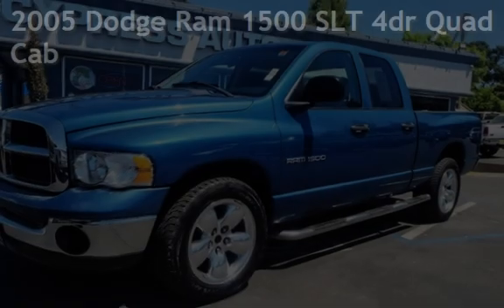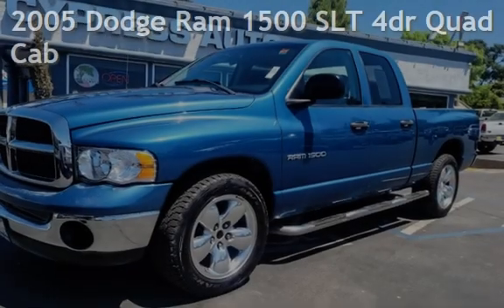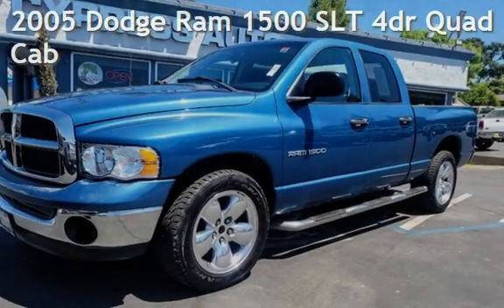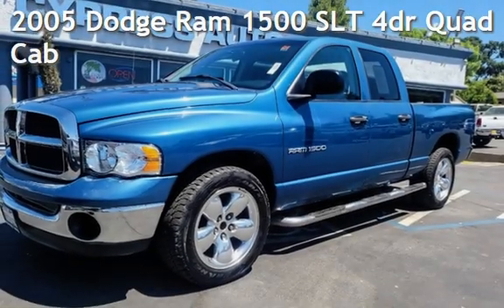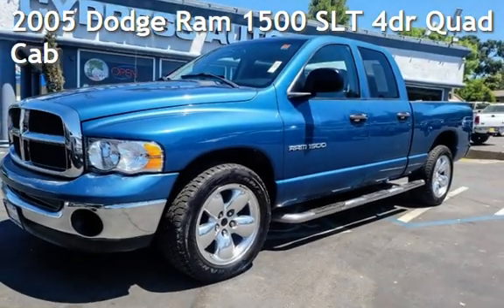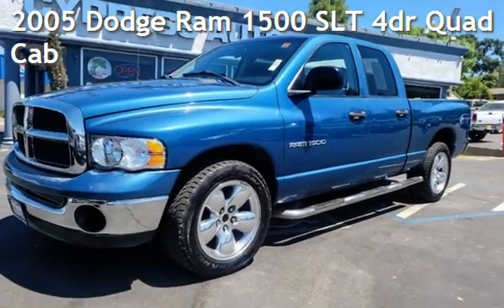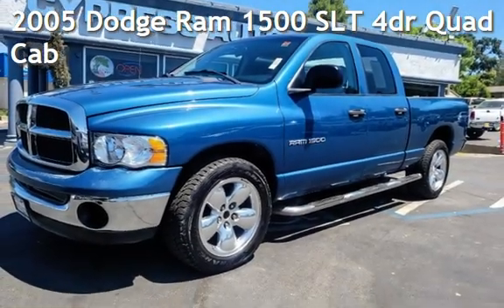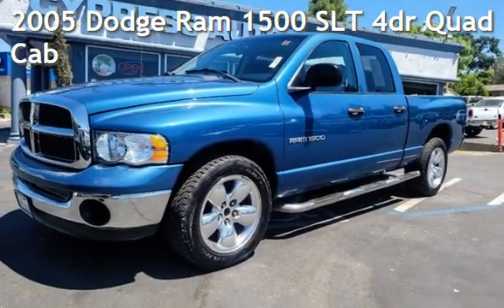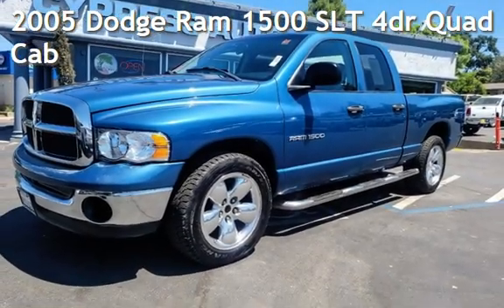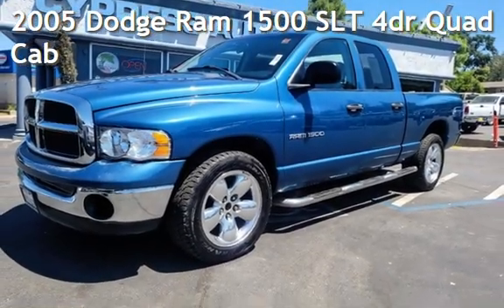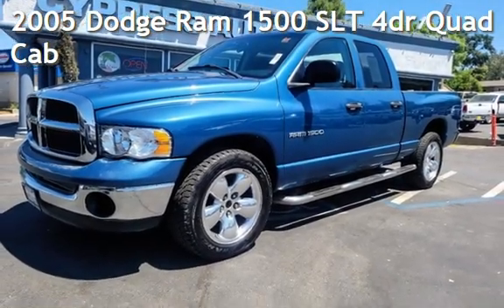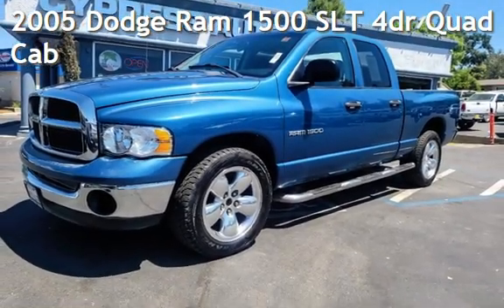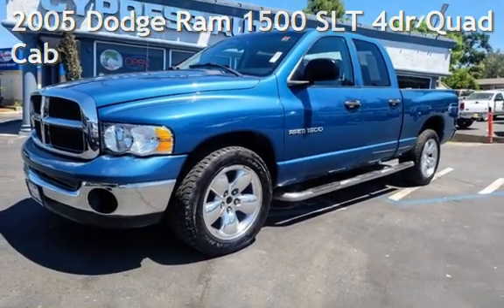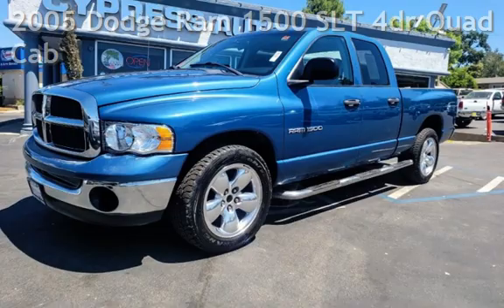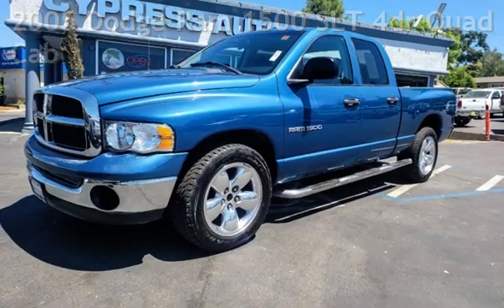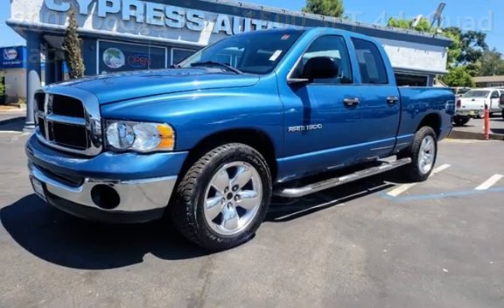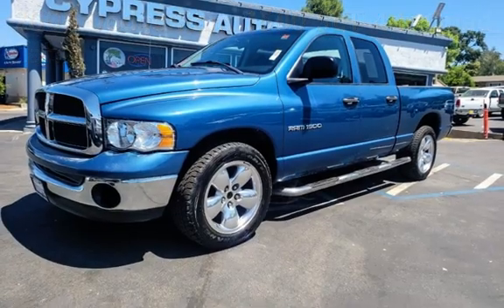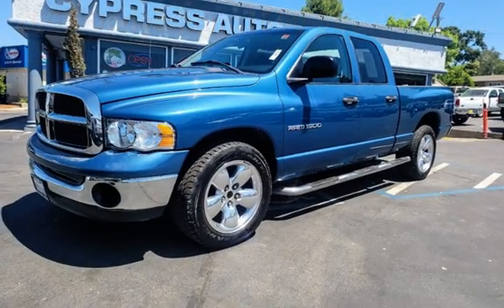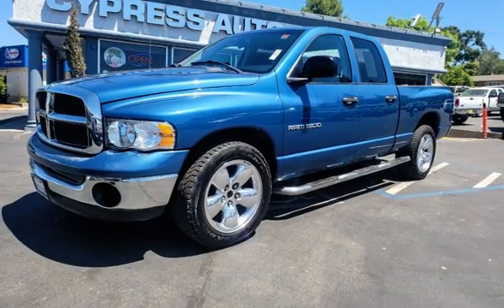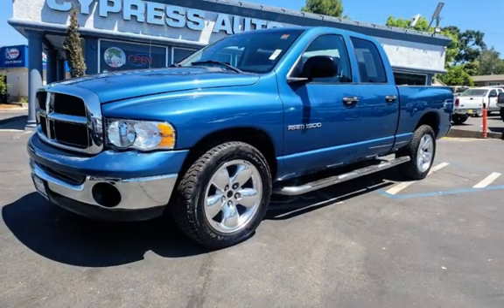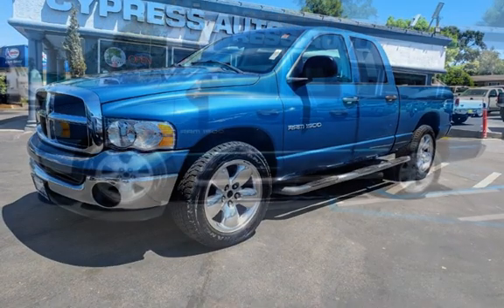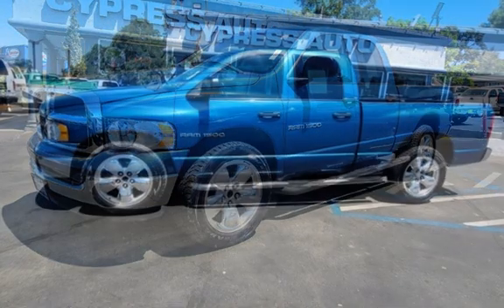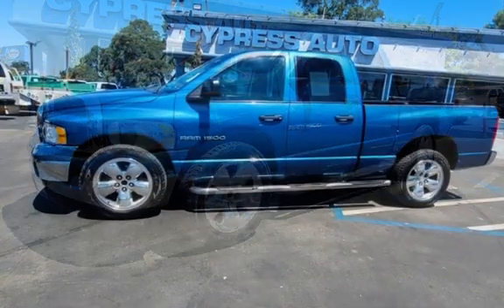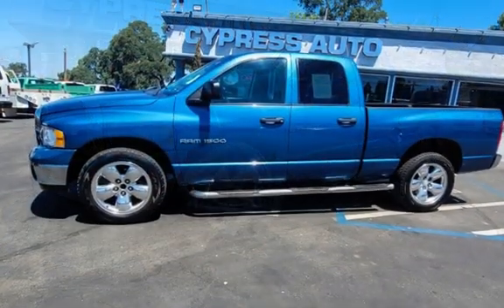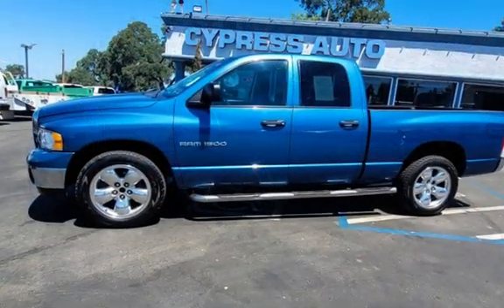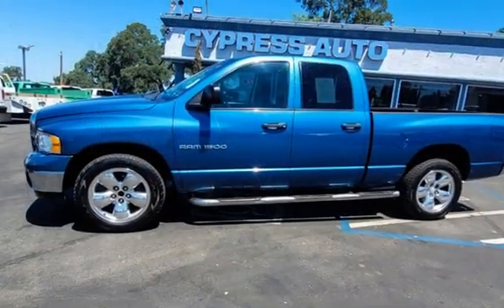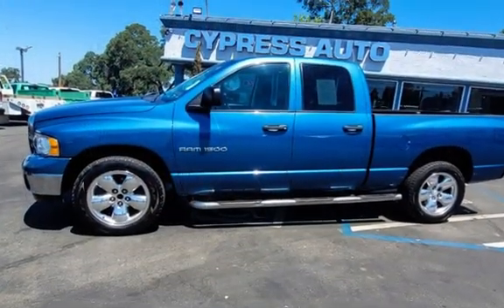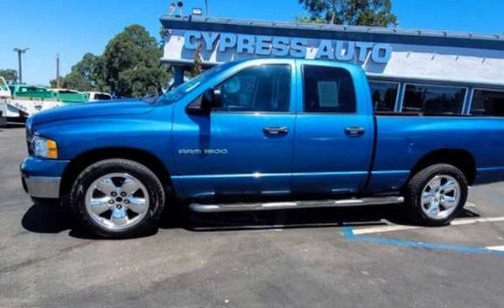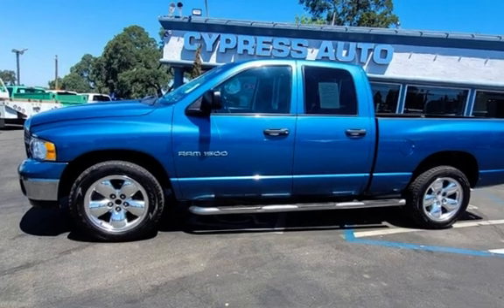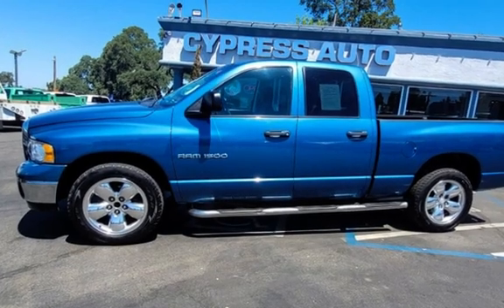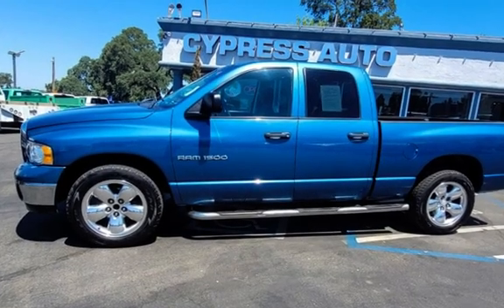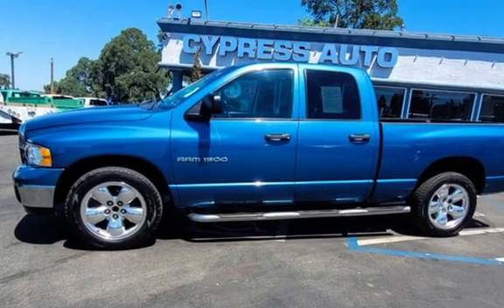Presenting a pre-owned 2005 Dodge Ram 1500 SLT. This four-door truck has an eight-cylinder, 4.7-liter V8 engine, with rear-wheel drive, and an automatic transmission.